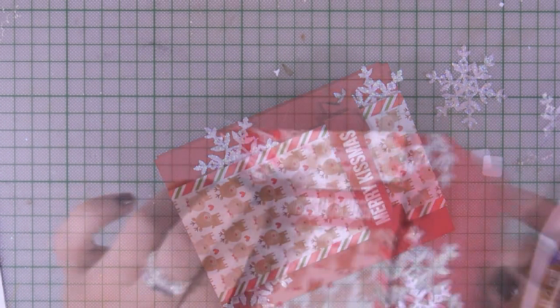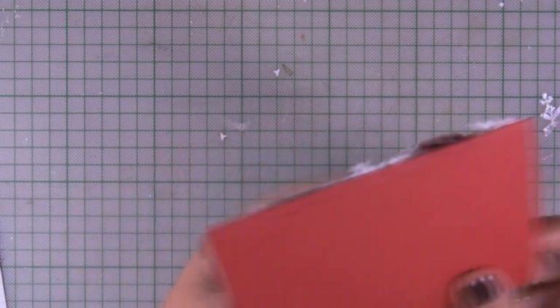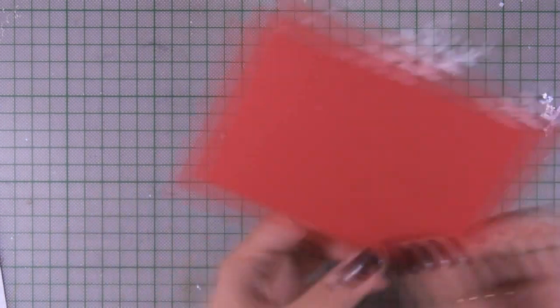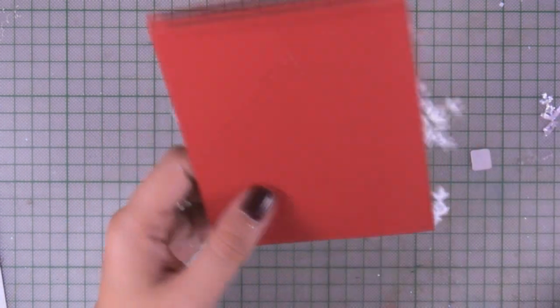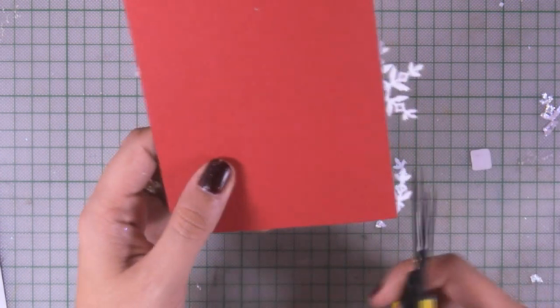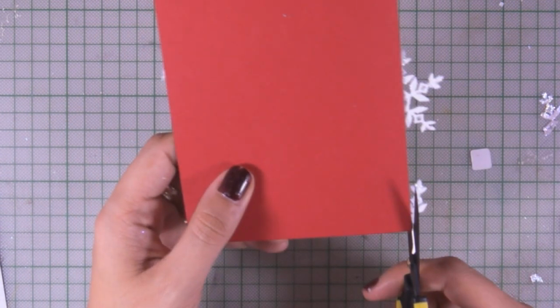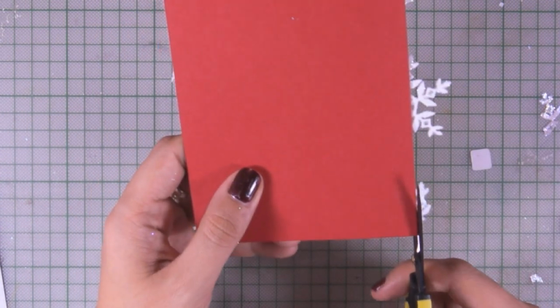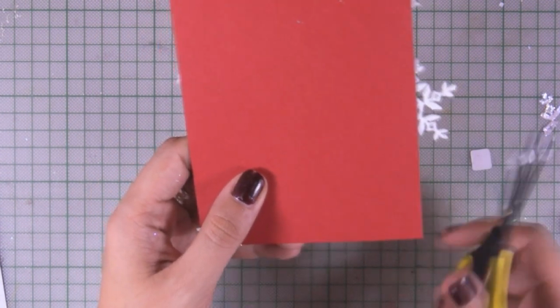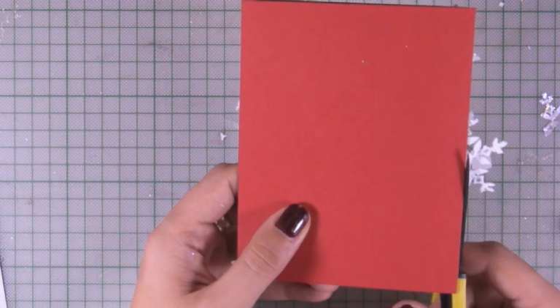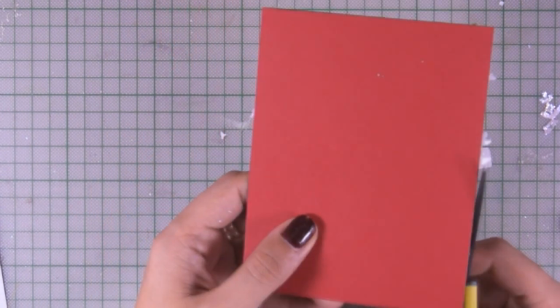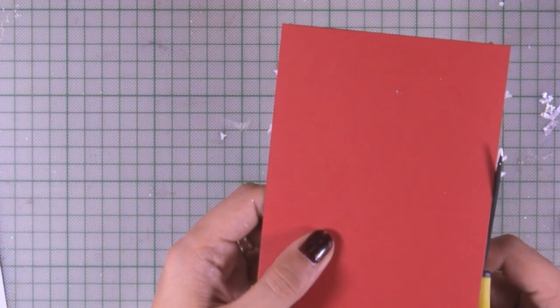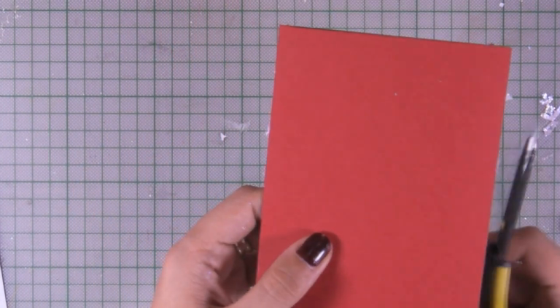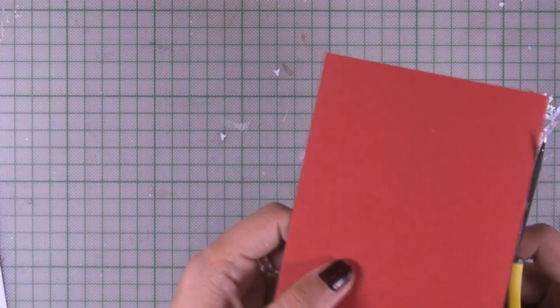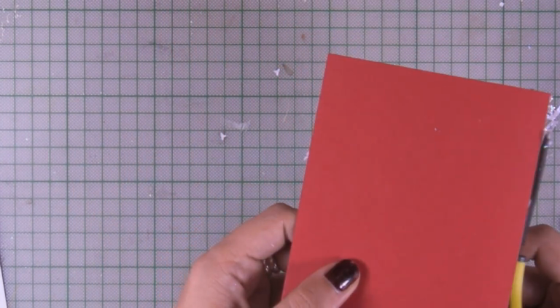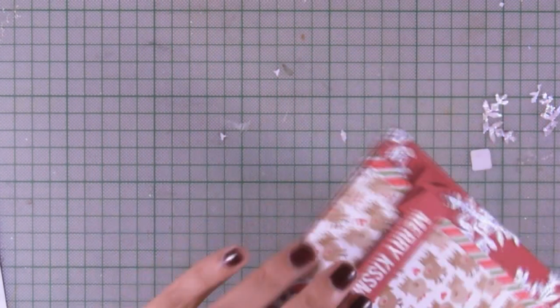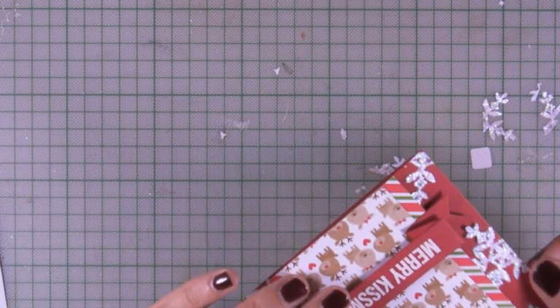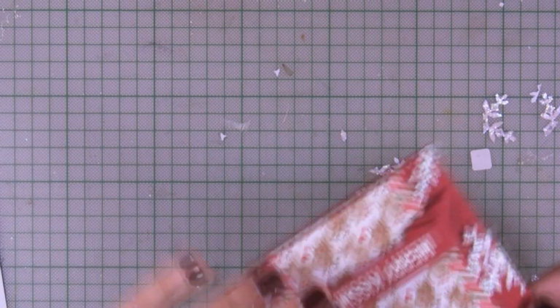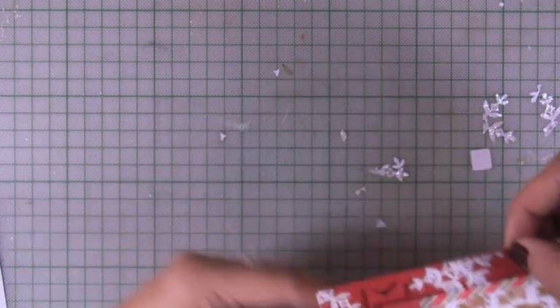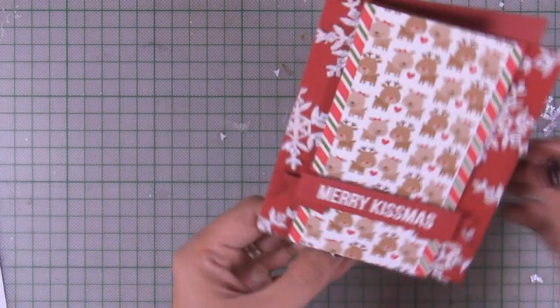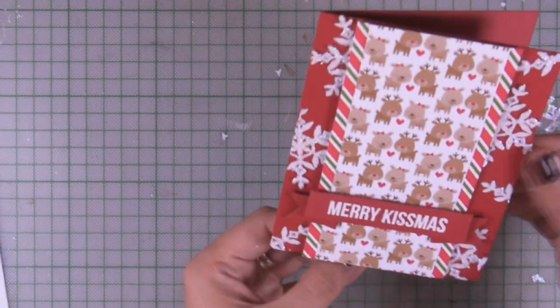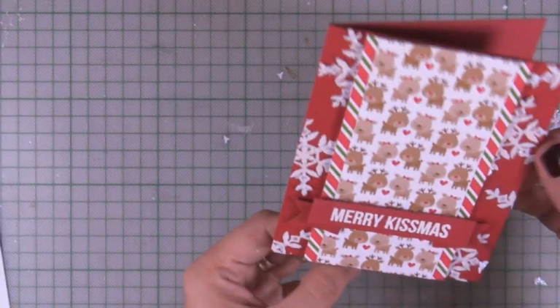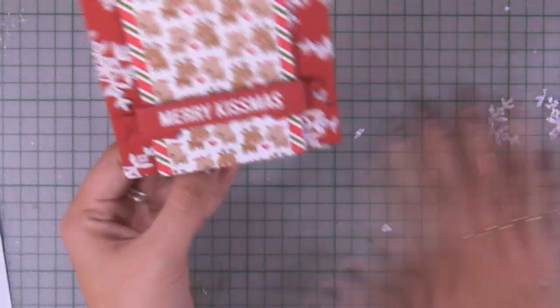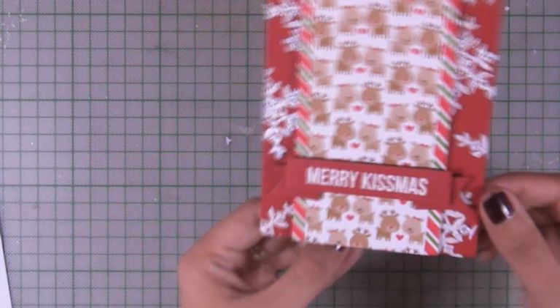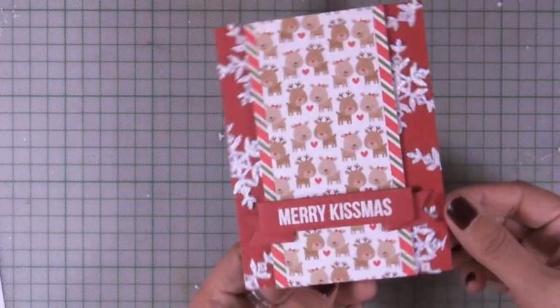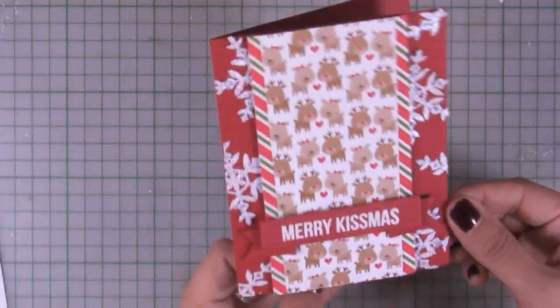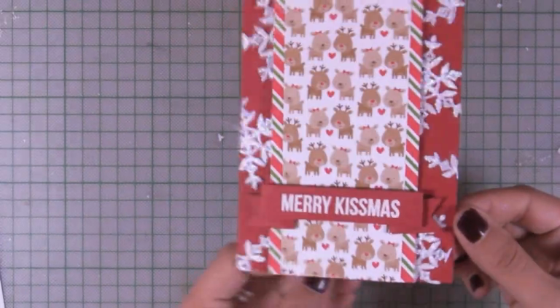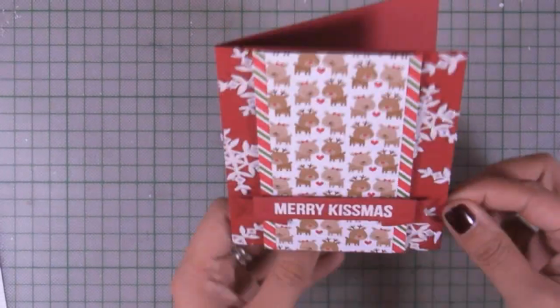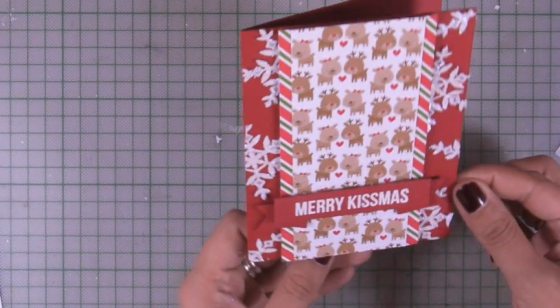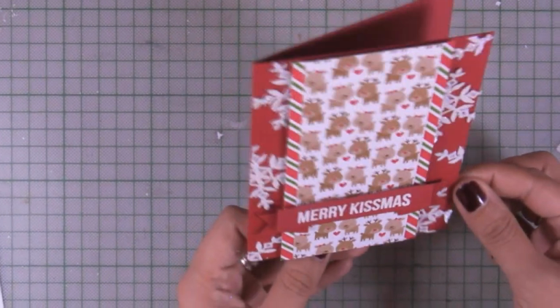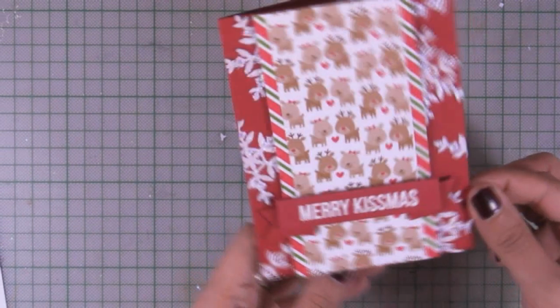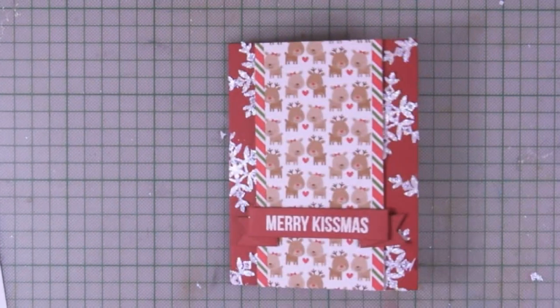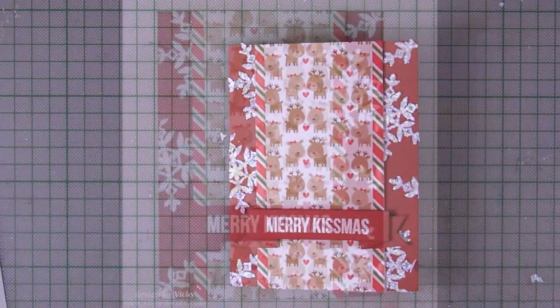I'm using my scissors to cut out whatever sticks out, and my card is ready! I hope you had fun watching this series with some ideas of how you can use your December card kit by Simon Says Stamp. Thank you for watching!